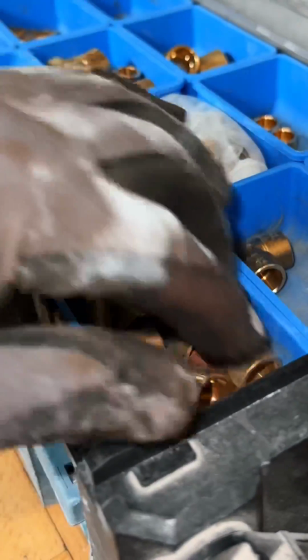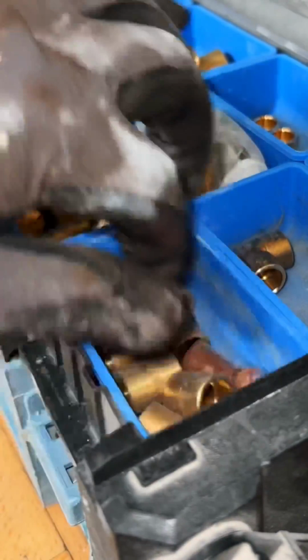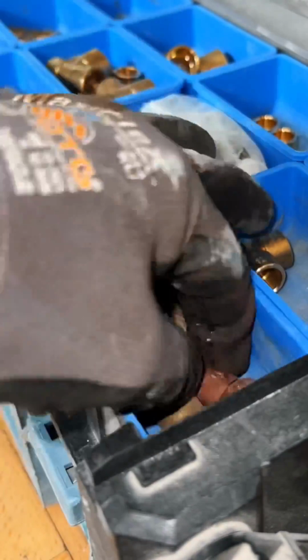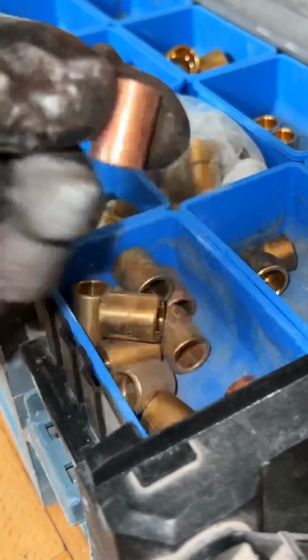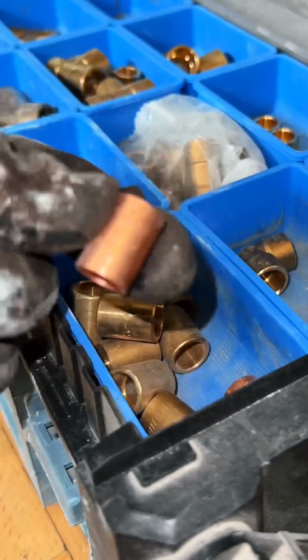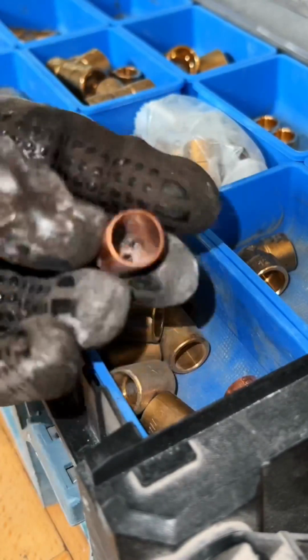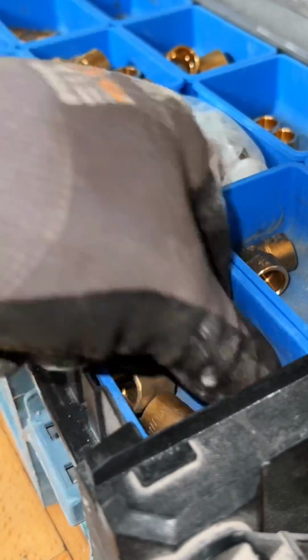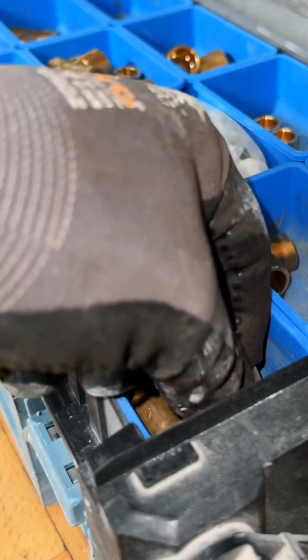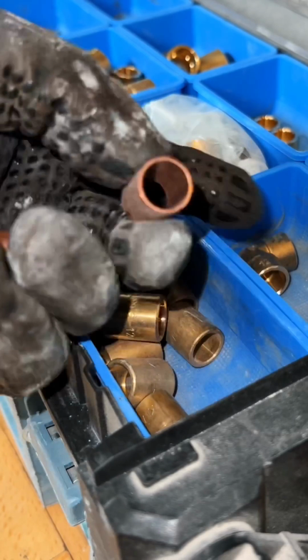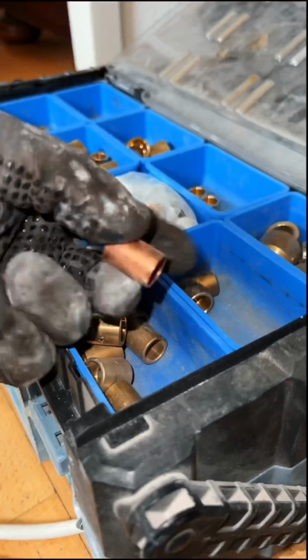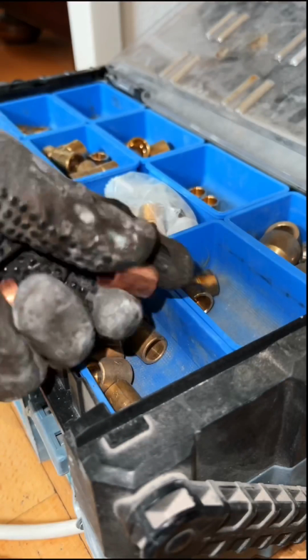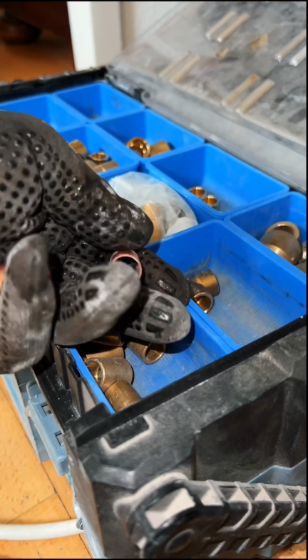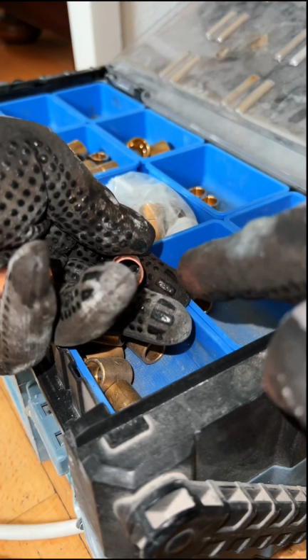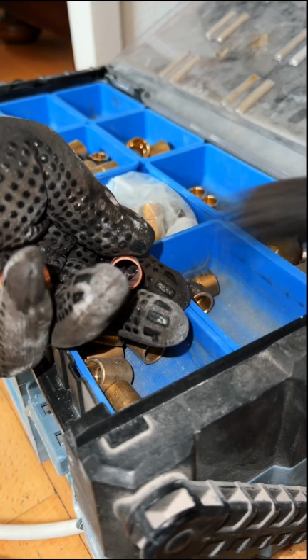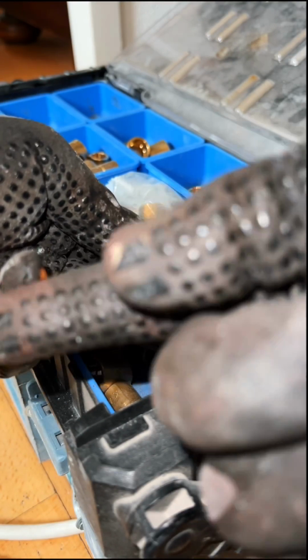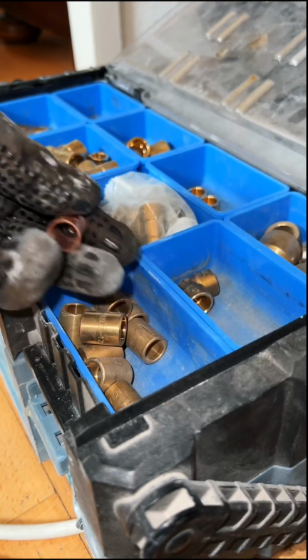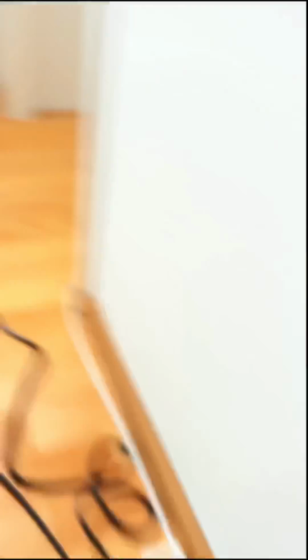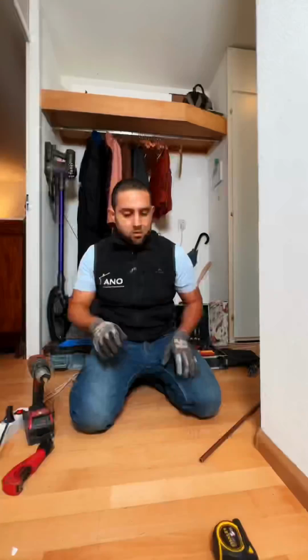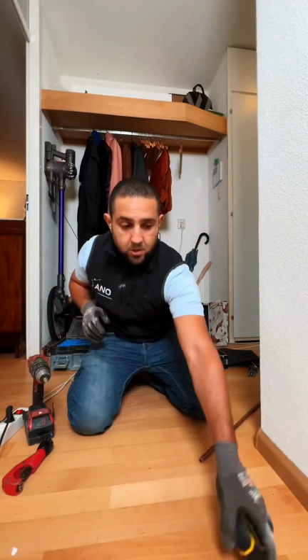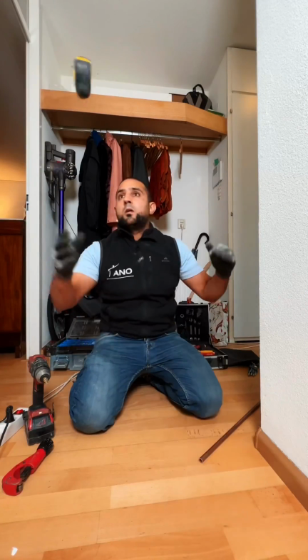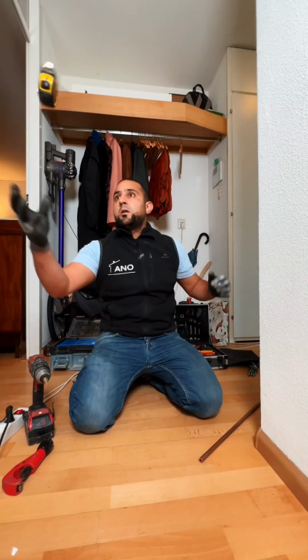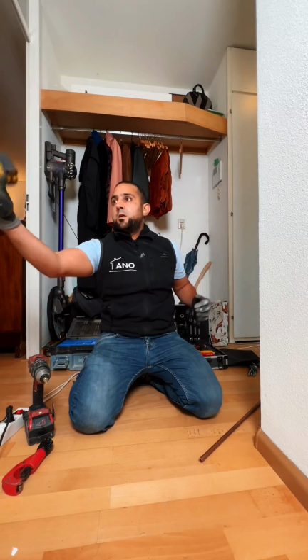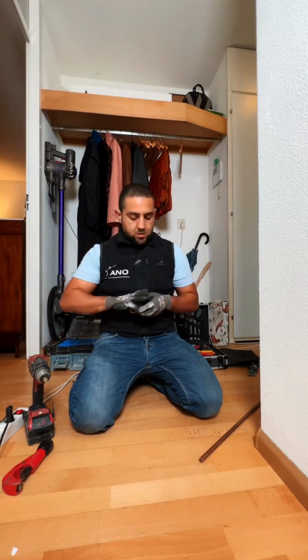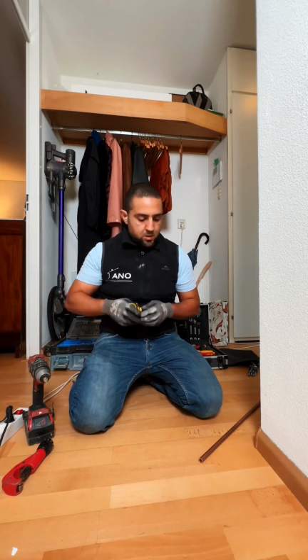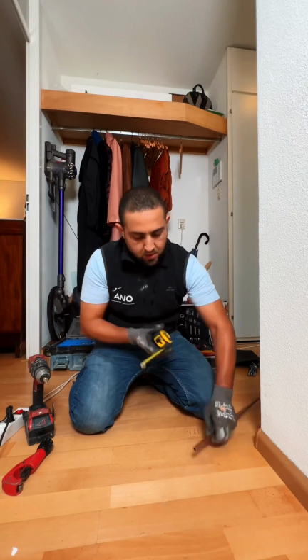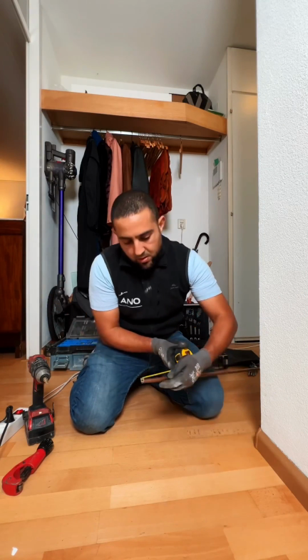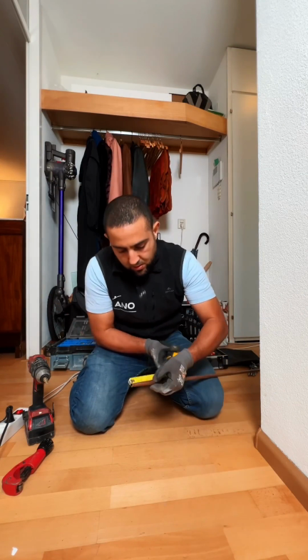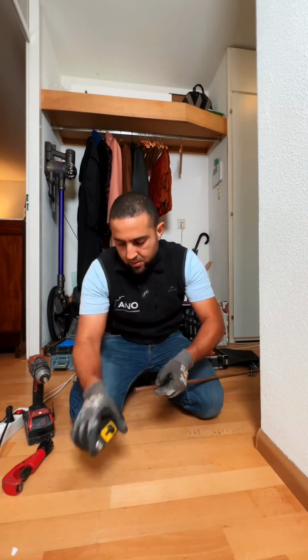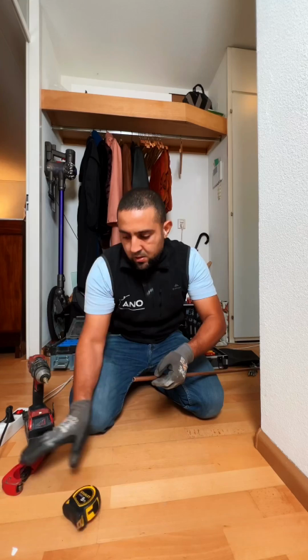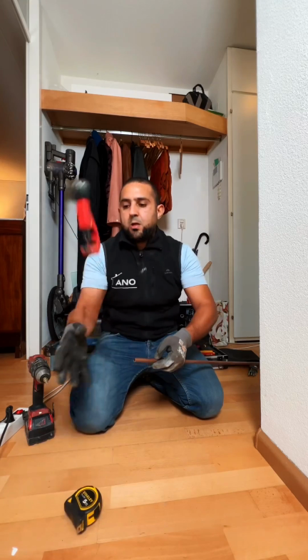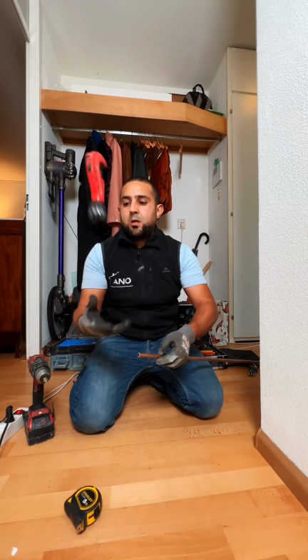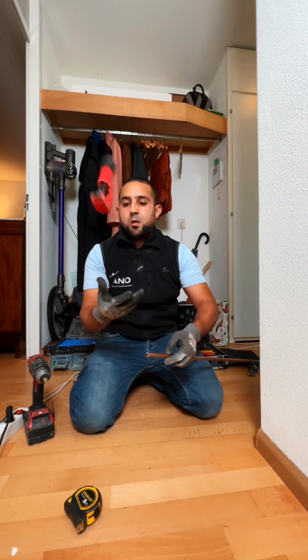For this job we need a solder slide coupling. This is super handy if you have to repair between two fixed pipes — later you'll see what I mean.